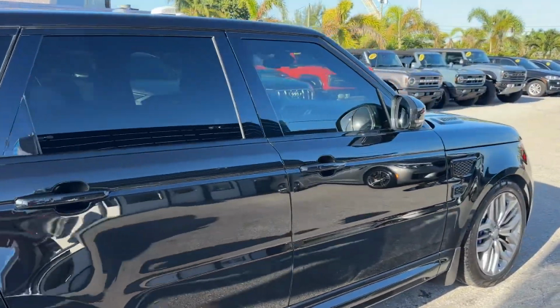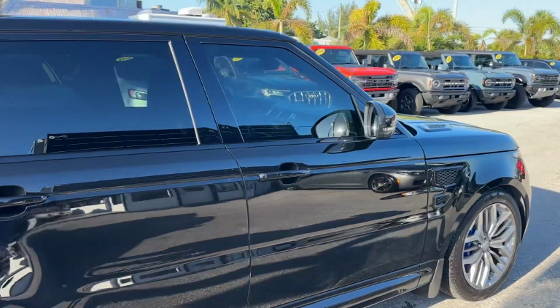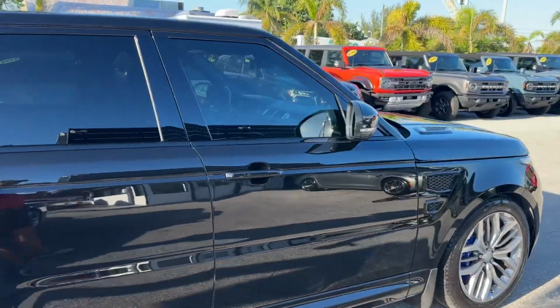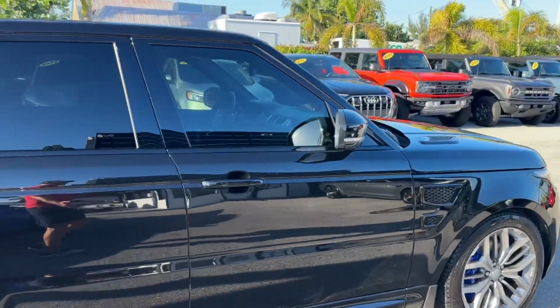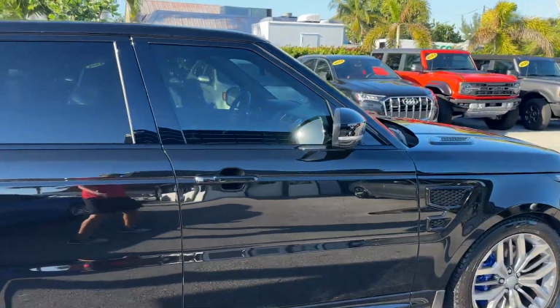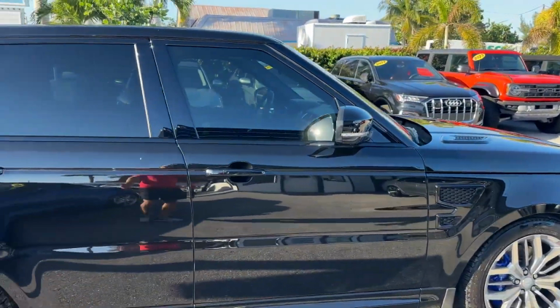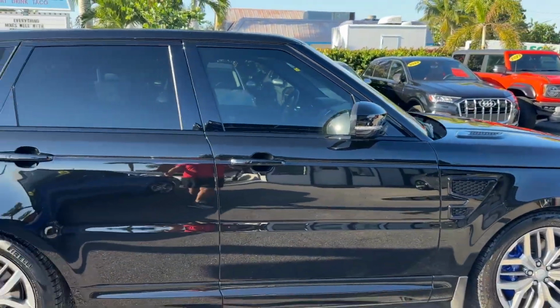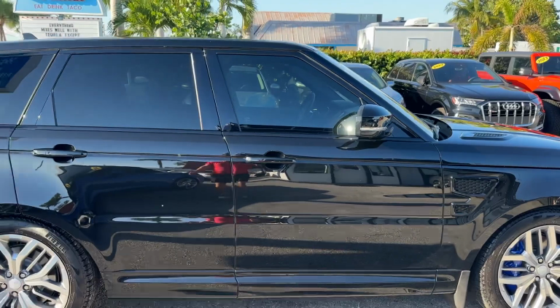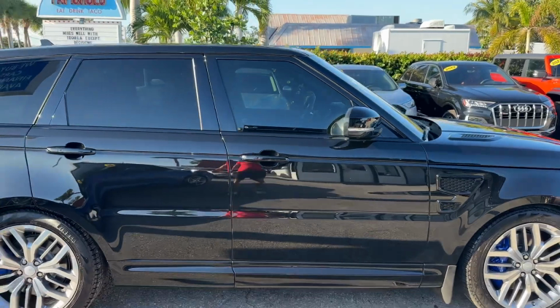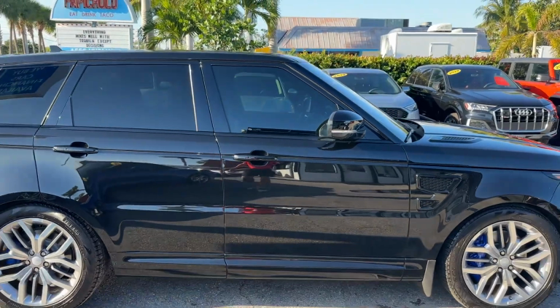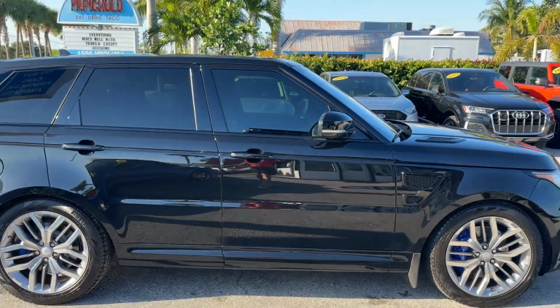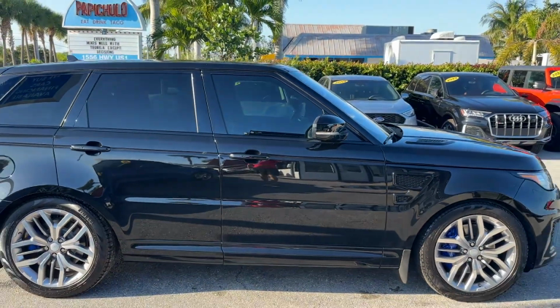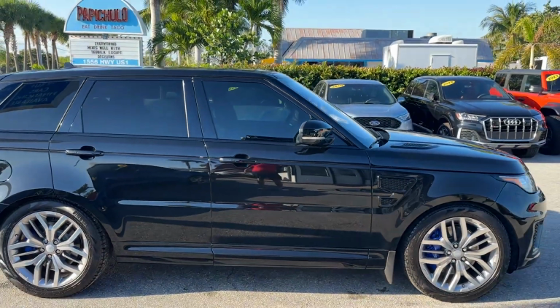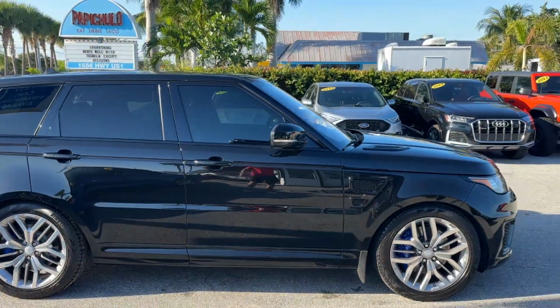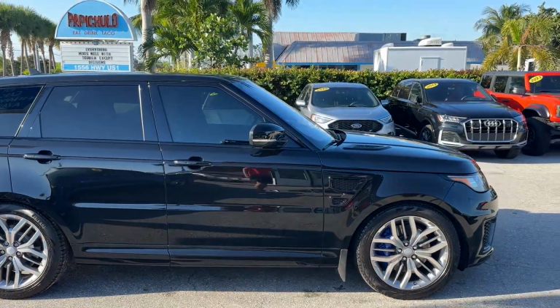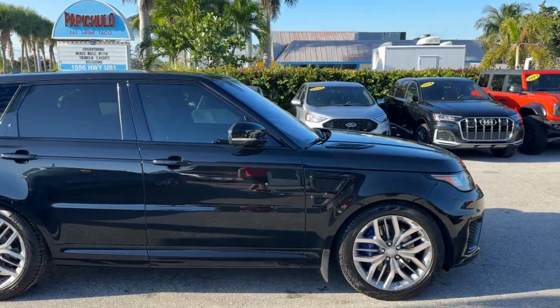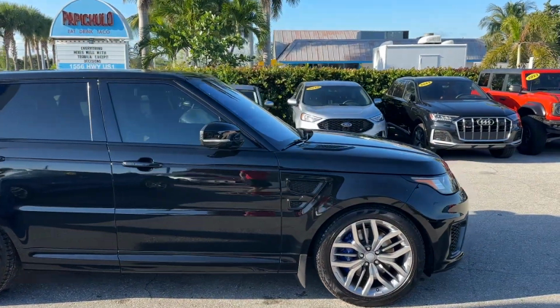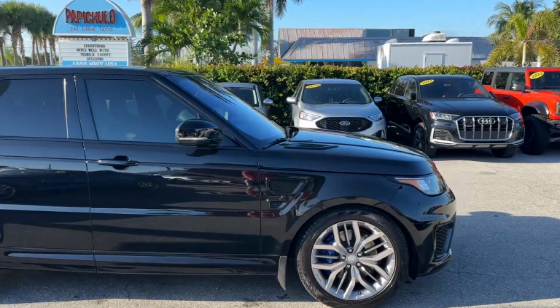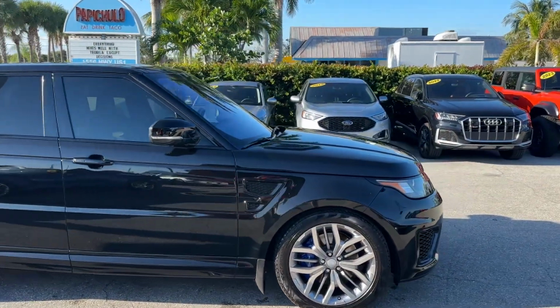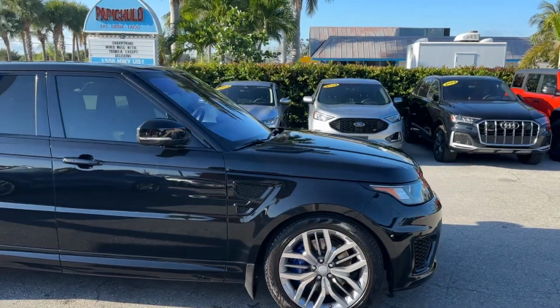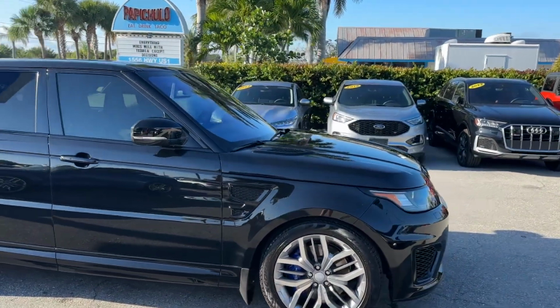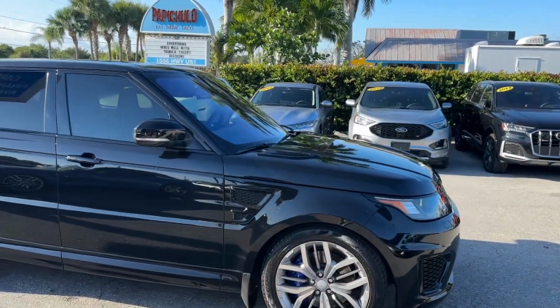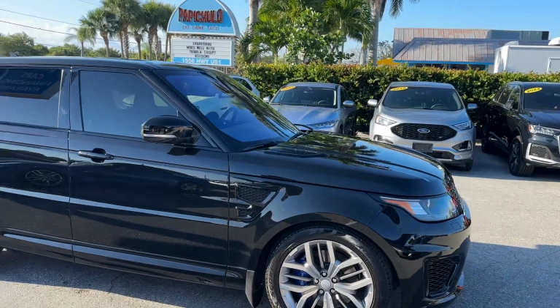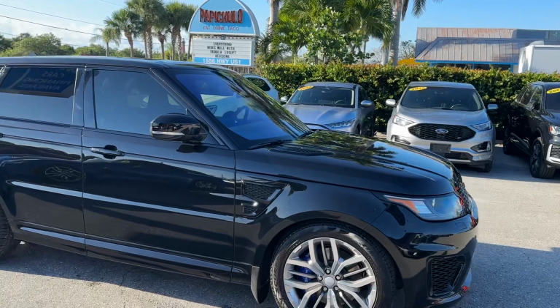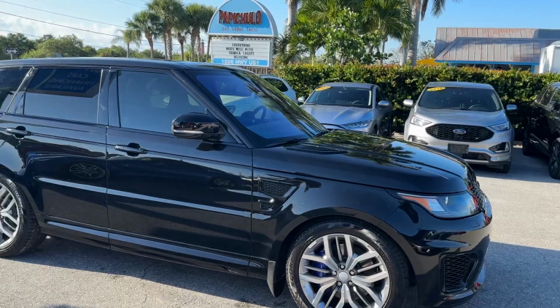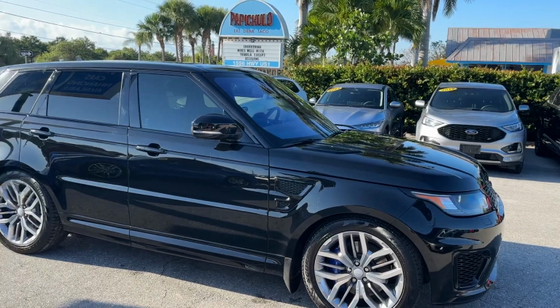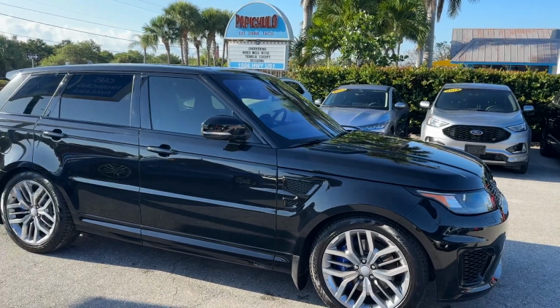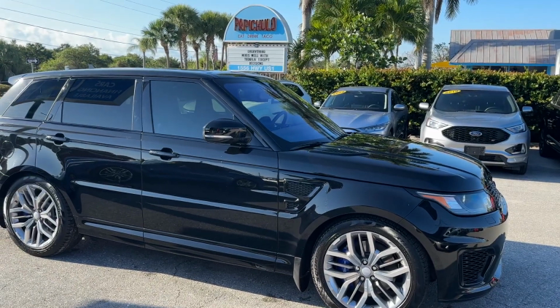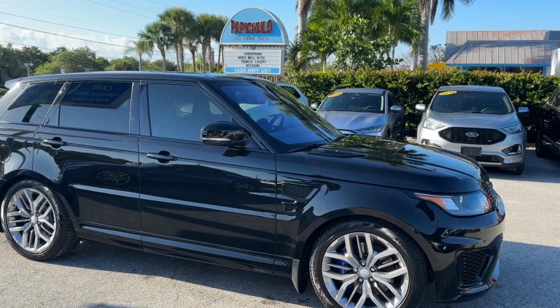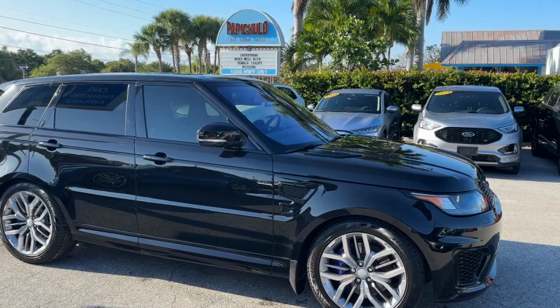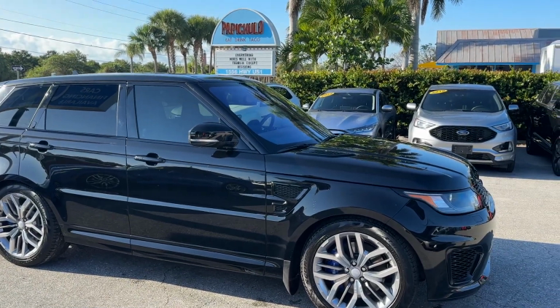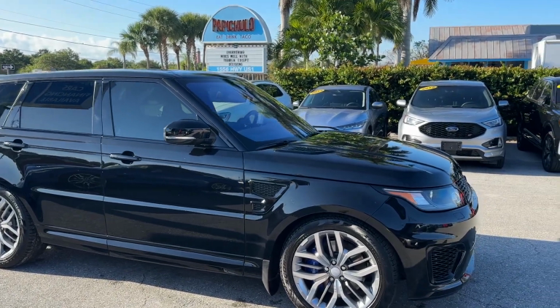Mechanically, the car is stout — 550 horsepower. It's got a few extra options on there. We put them online so you can see the list of options that come with the car.